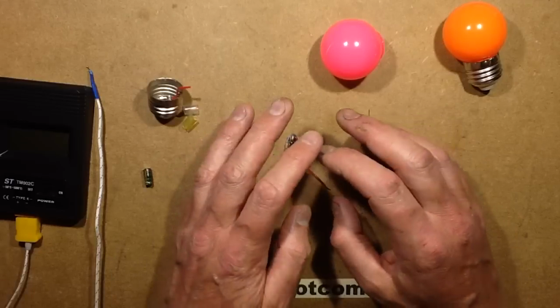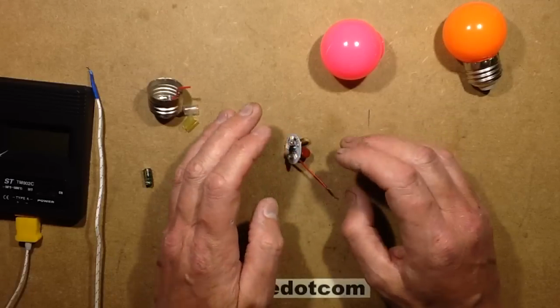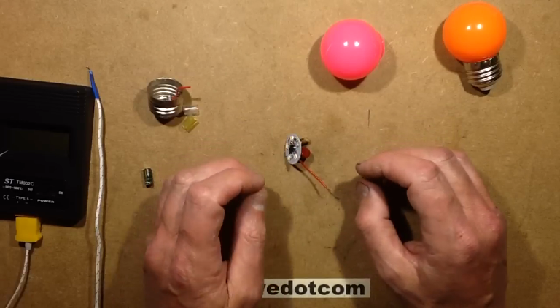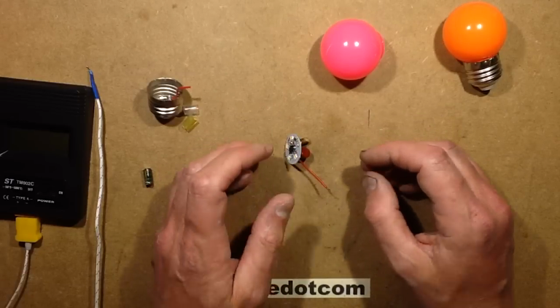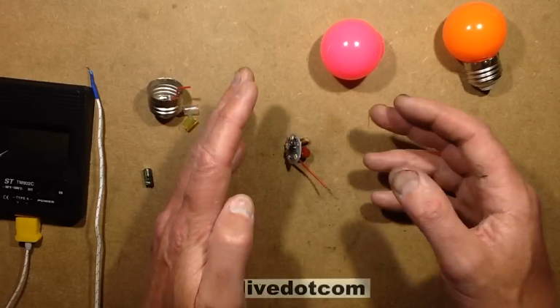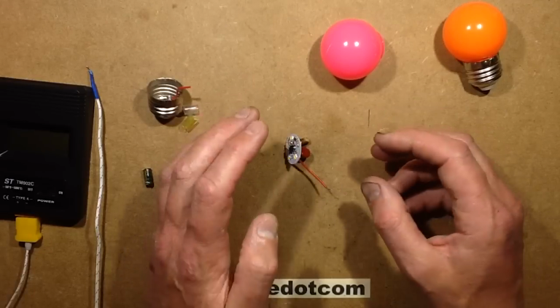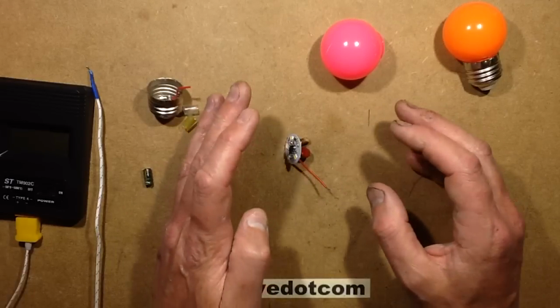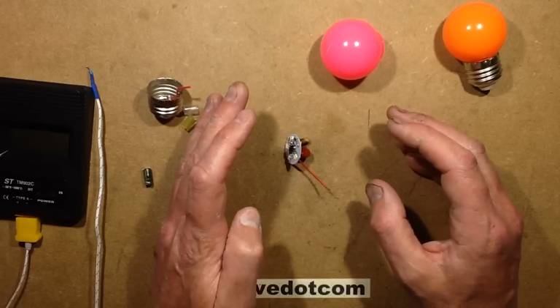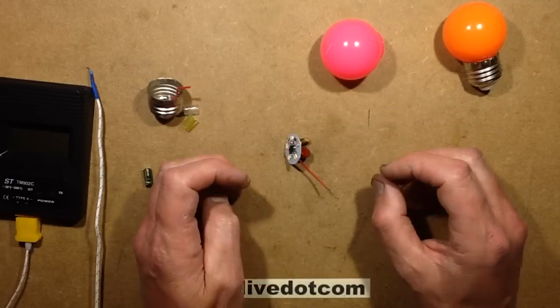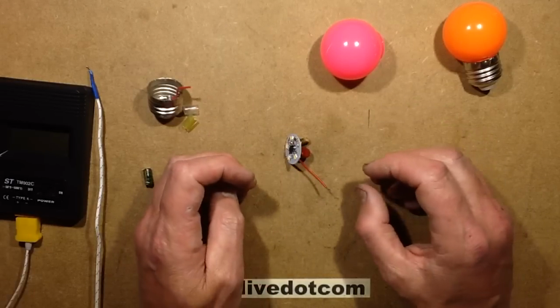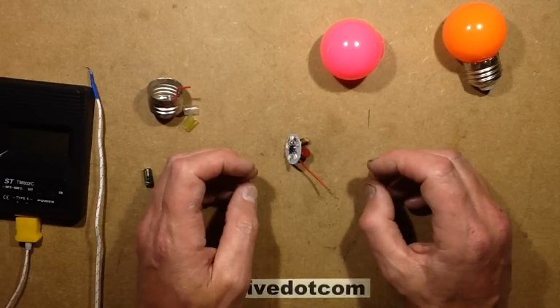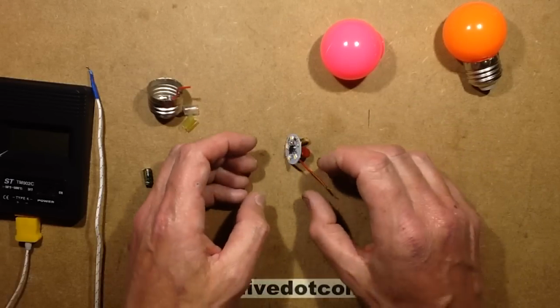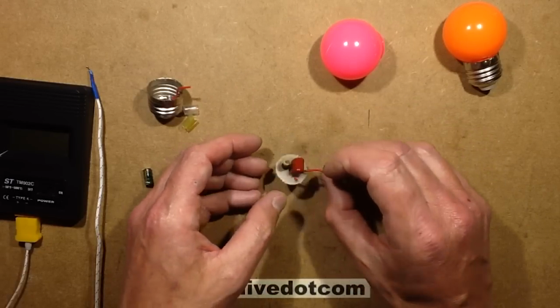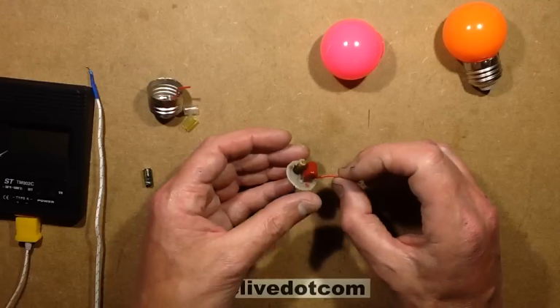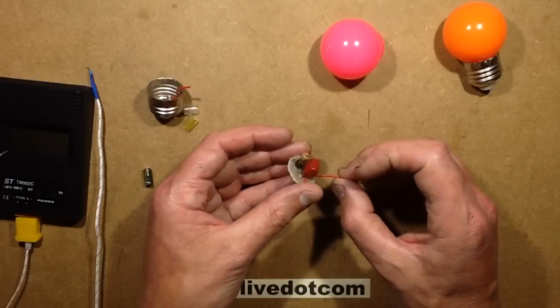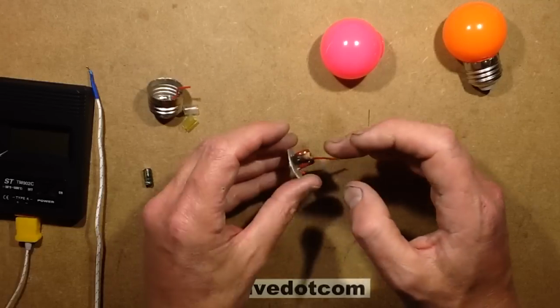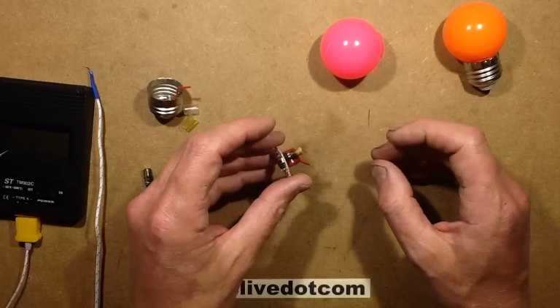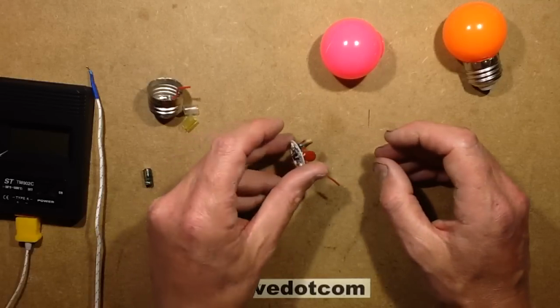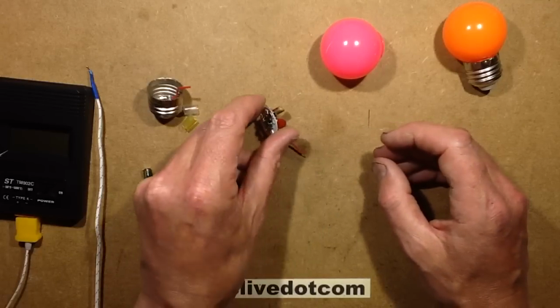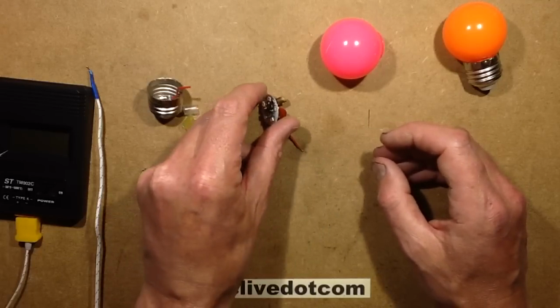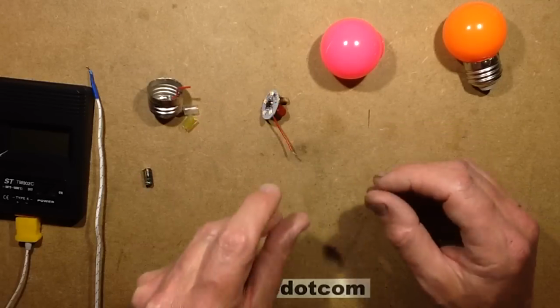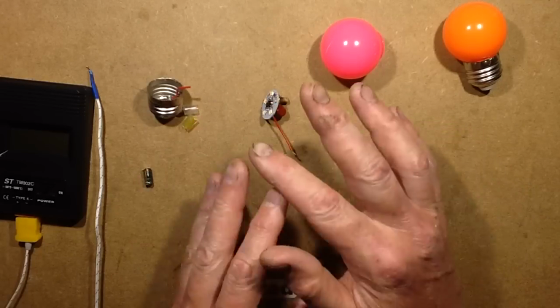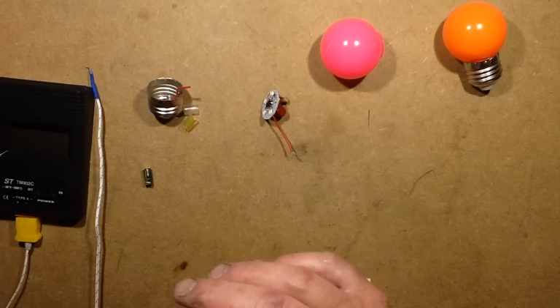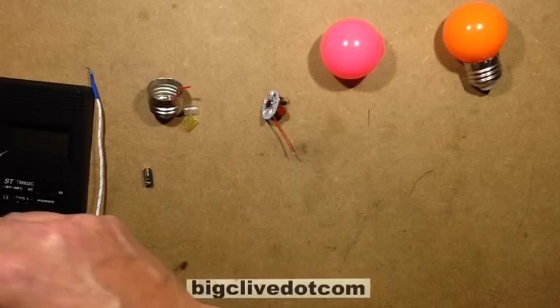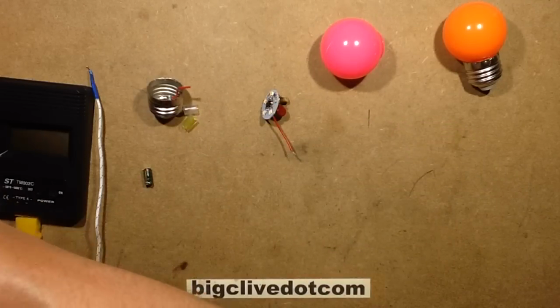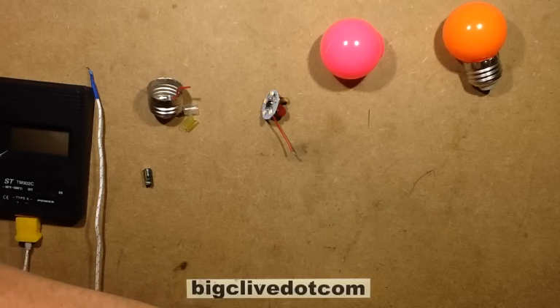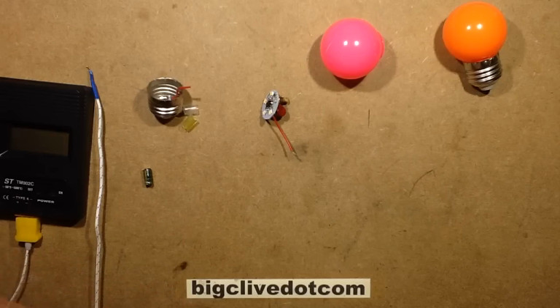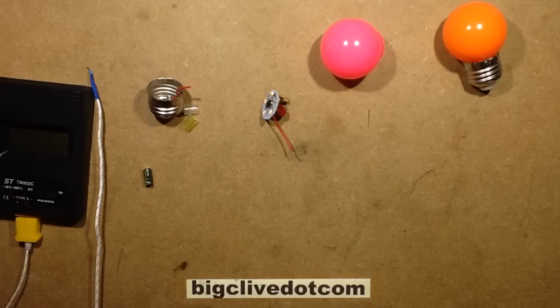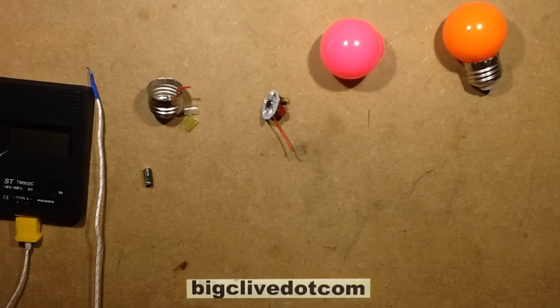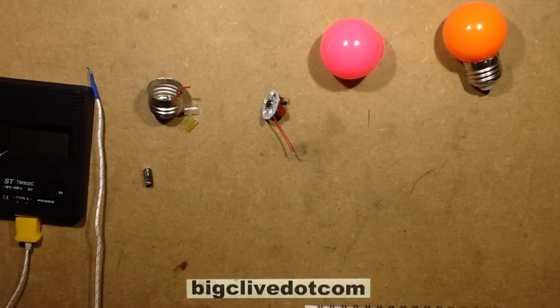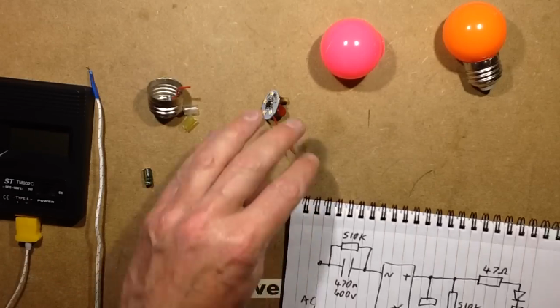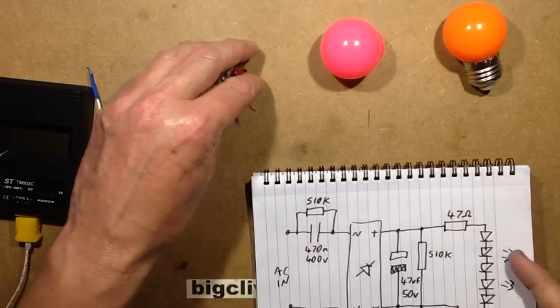When I plugged it in again it started drawing power, but it wasn't lighting. I thought, well, where's that power going then? It turns out the electrolytic was getting hot. So I thought, let's do a wee summary of what's happening here and then see how far it goes.